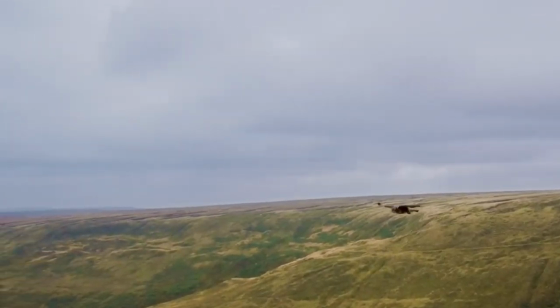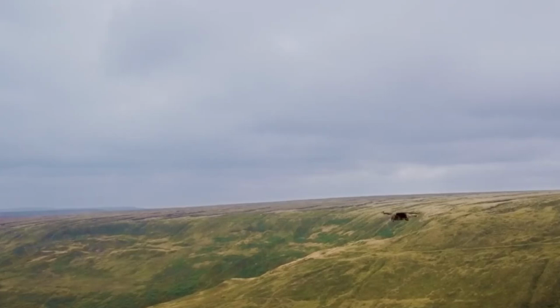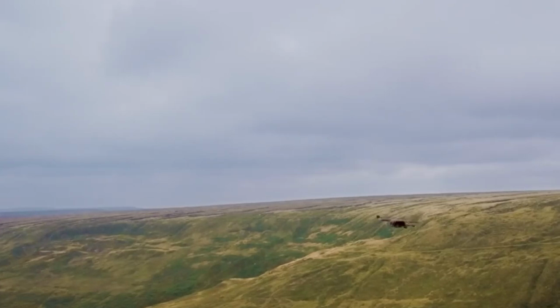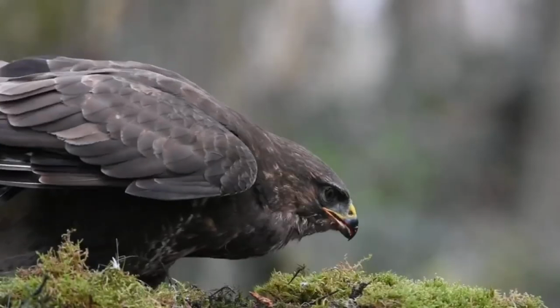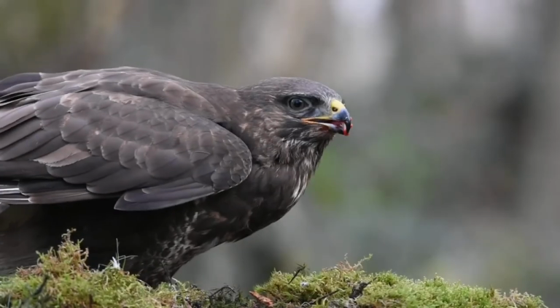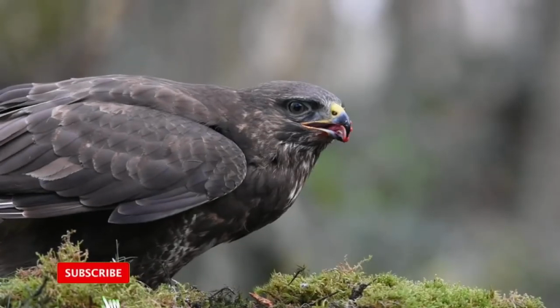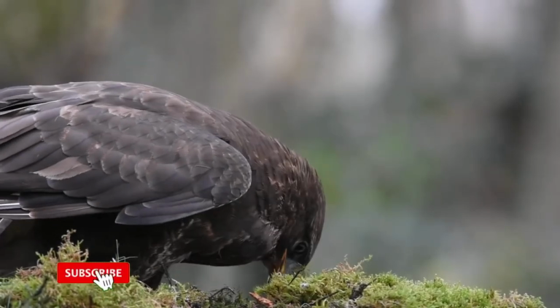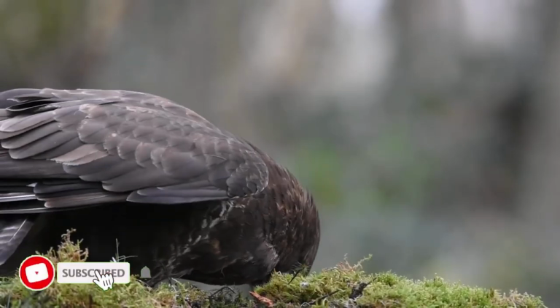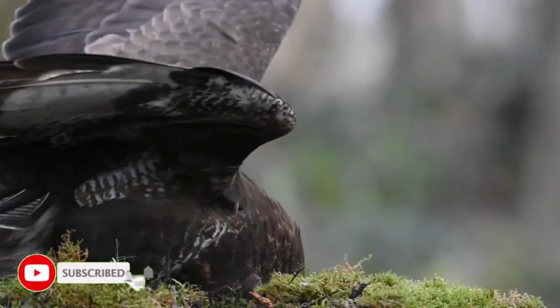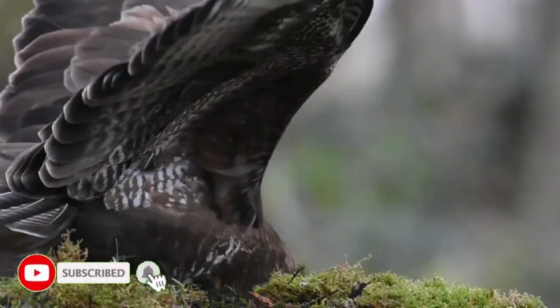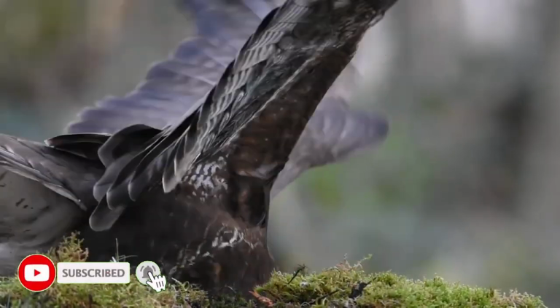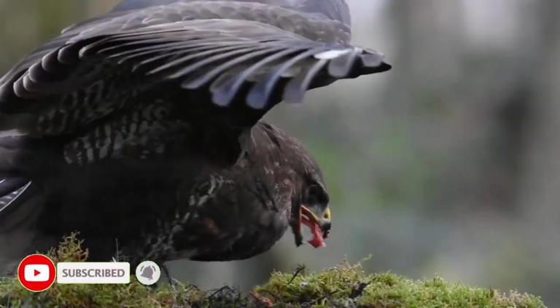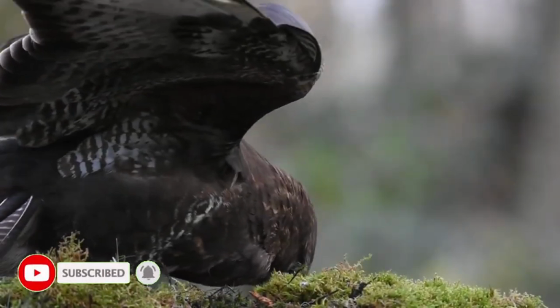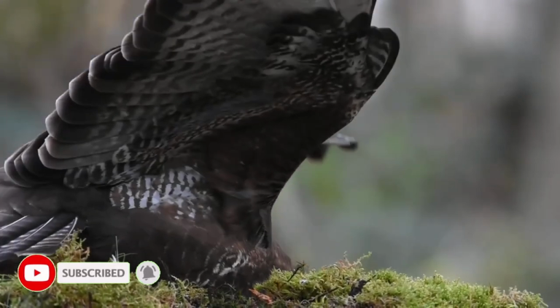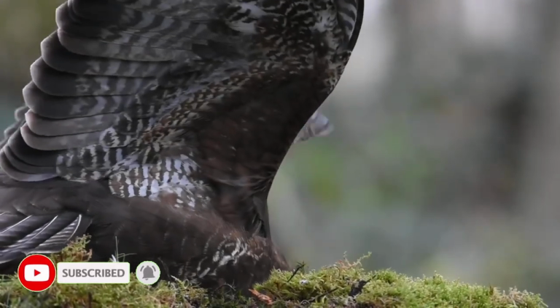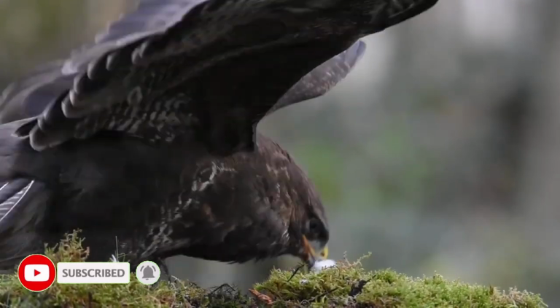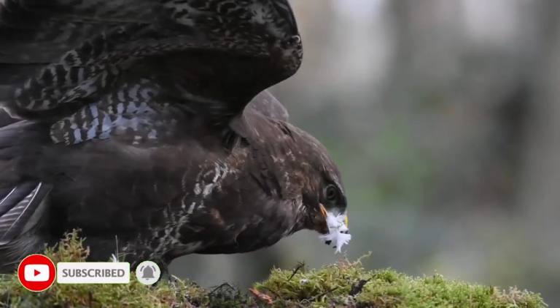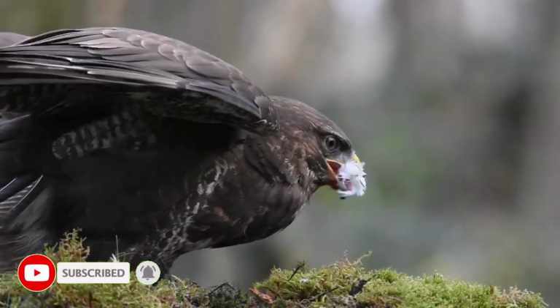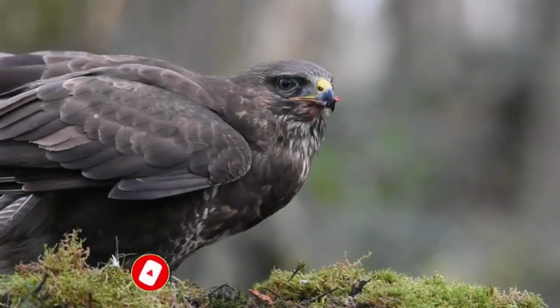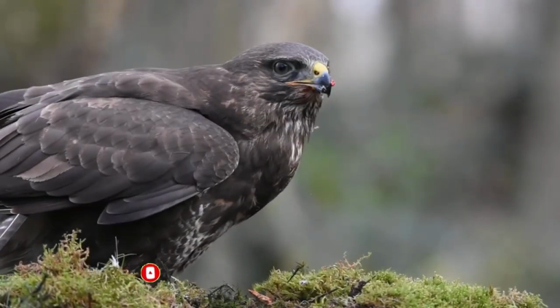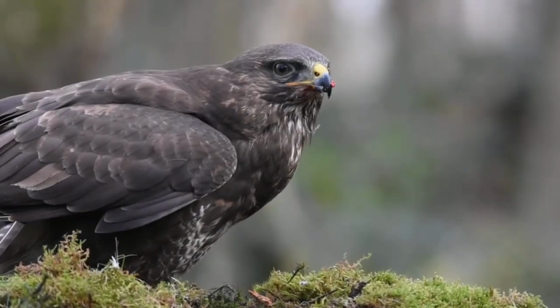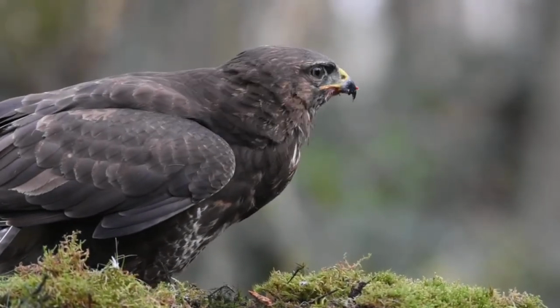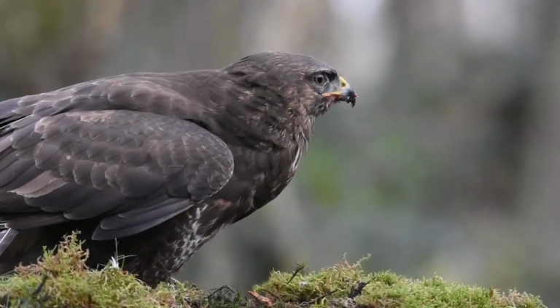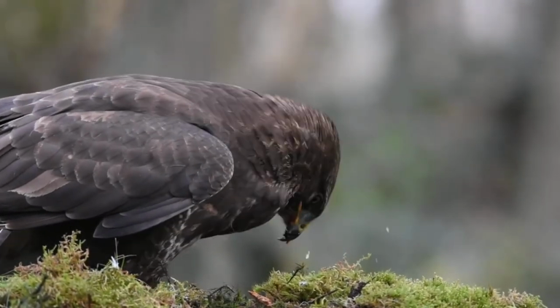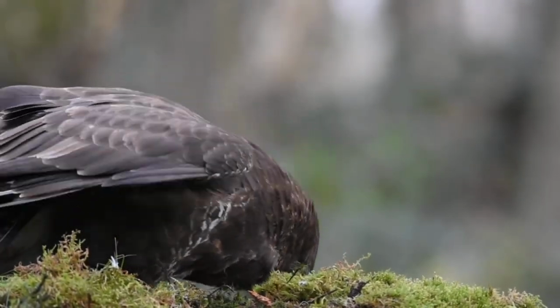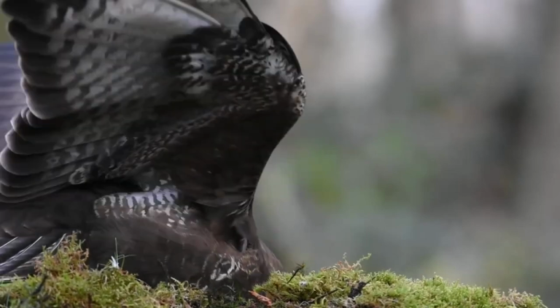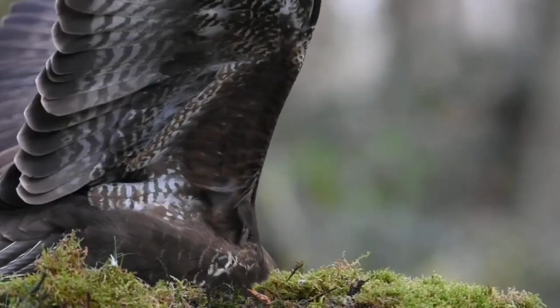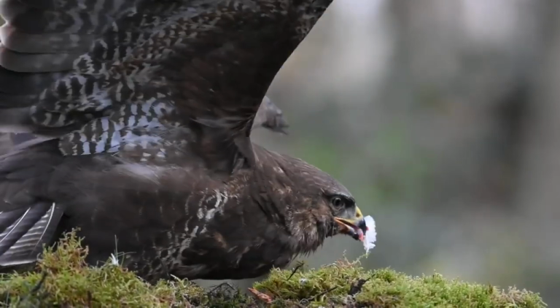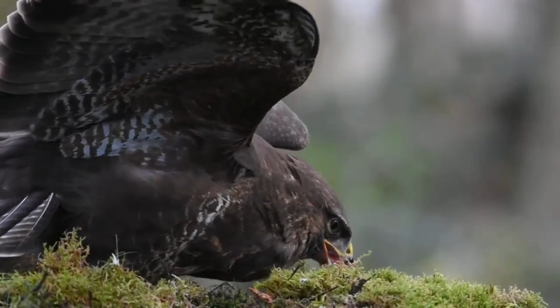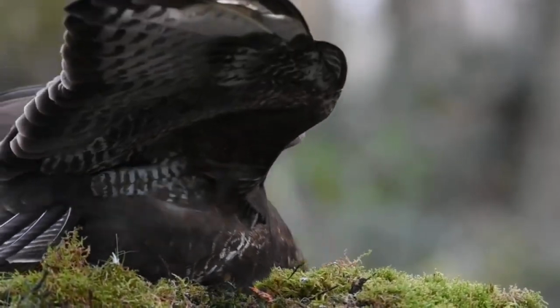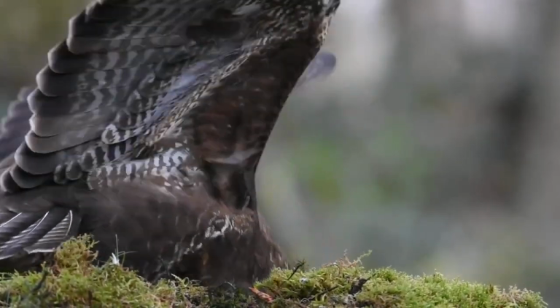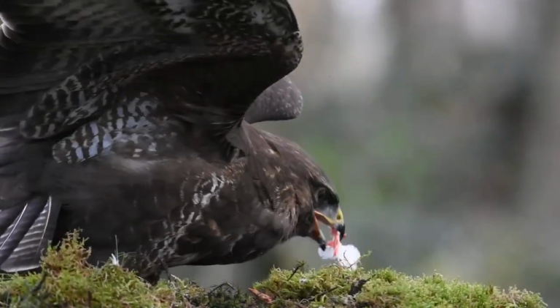Buzzards are capable hunters and often catch small rabbits, rodents and slower species of birds such as crows and wood pigeons. But they are also opportunistic scavengers and a large portion of their diet can be made up of carrion.